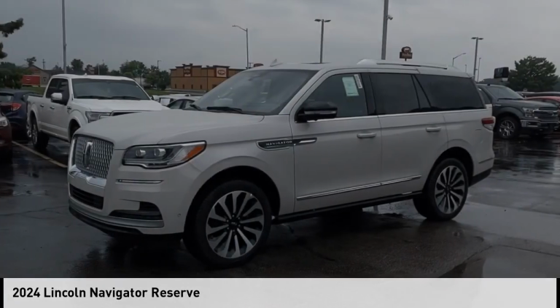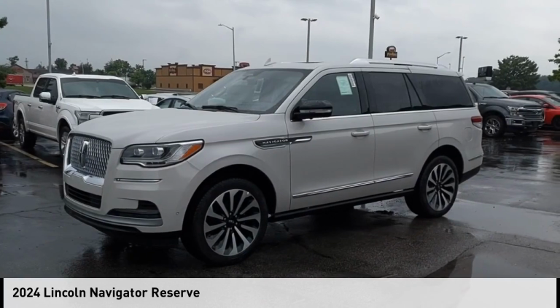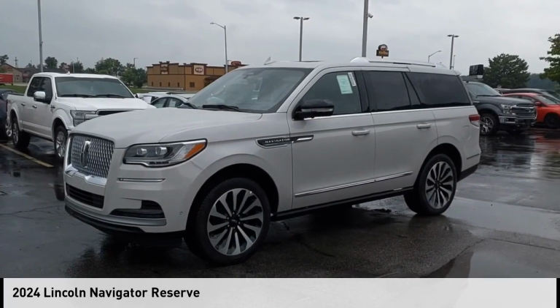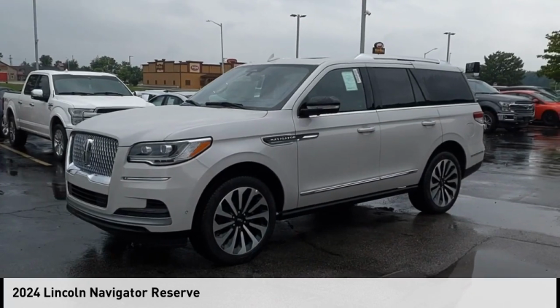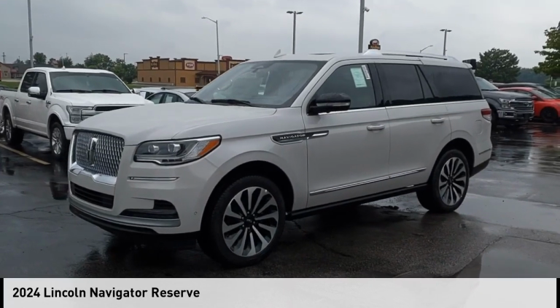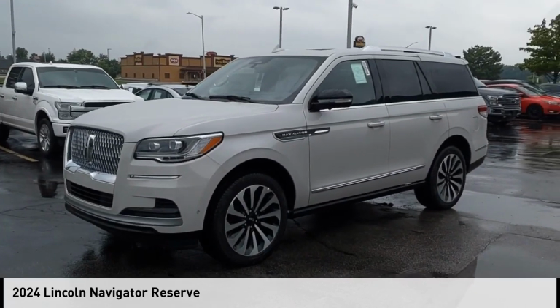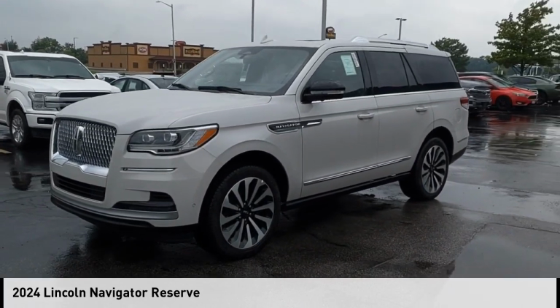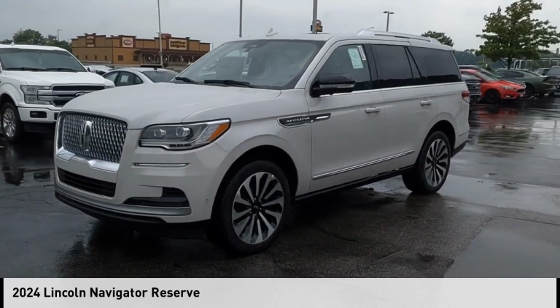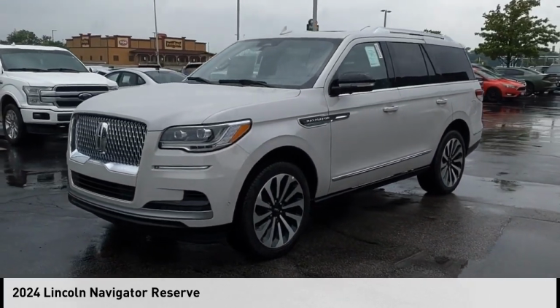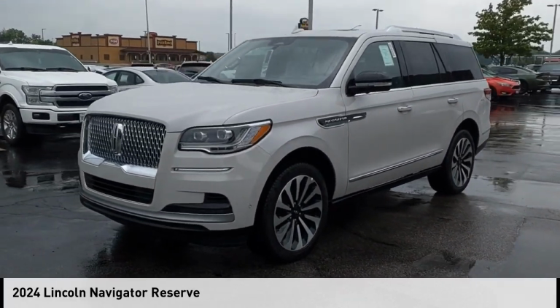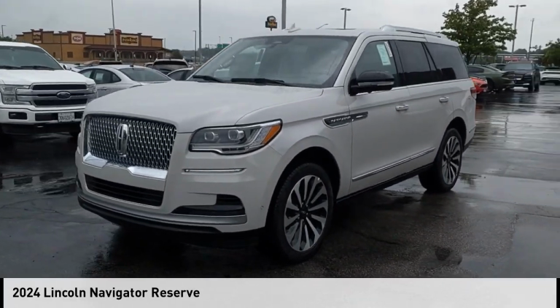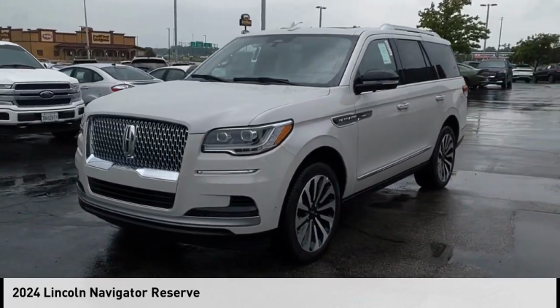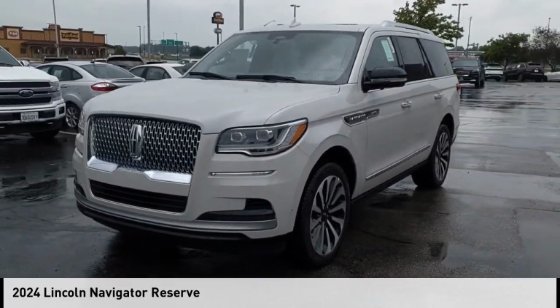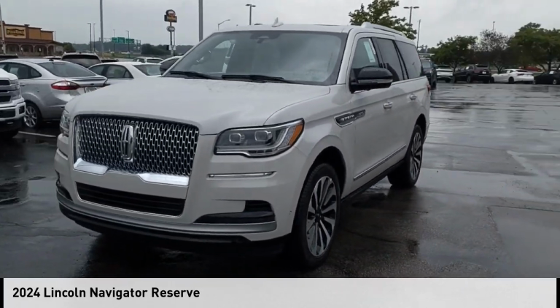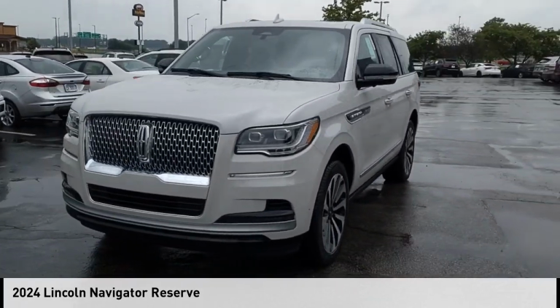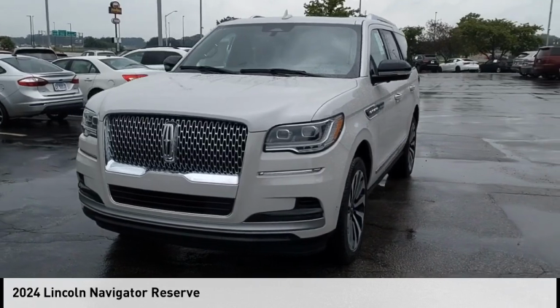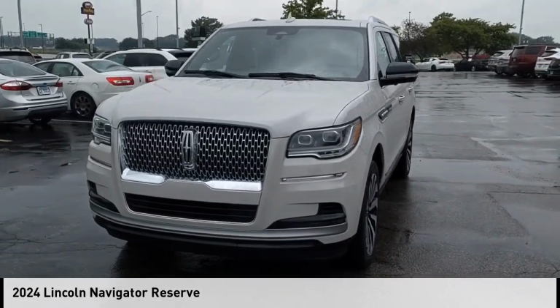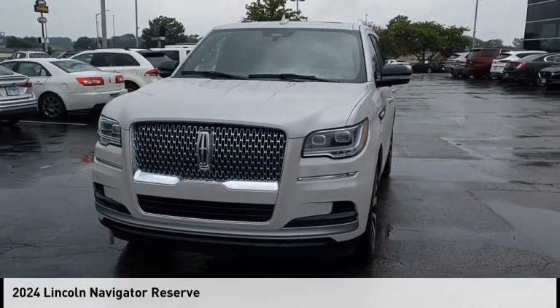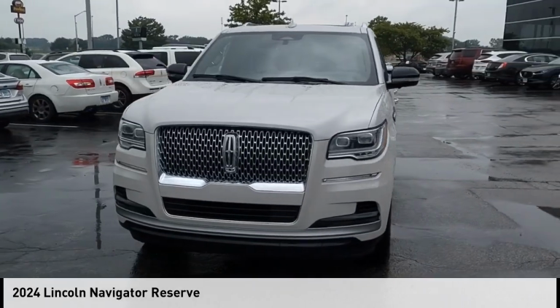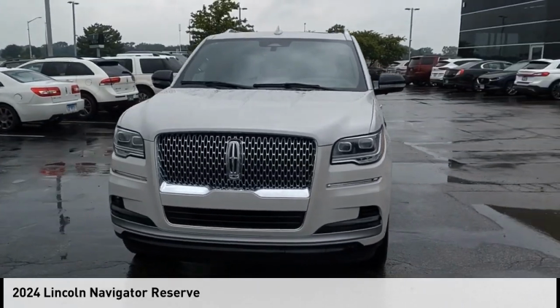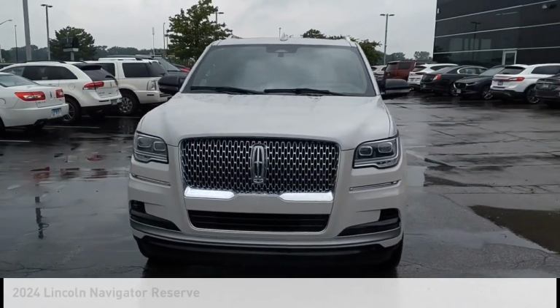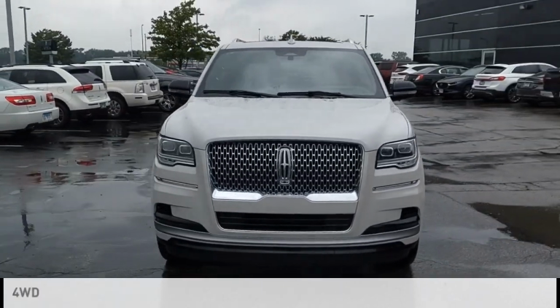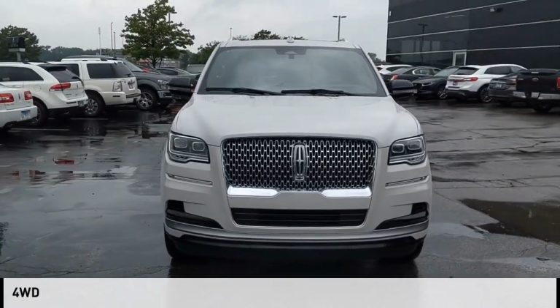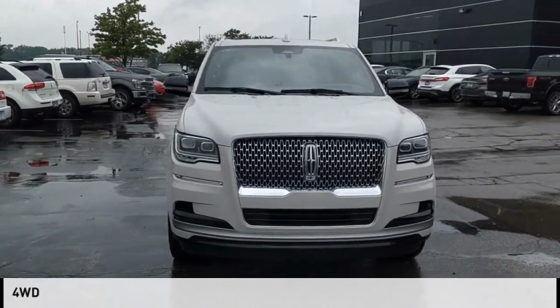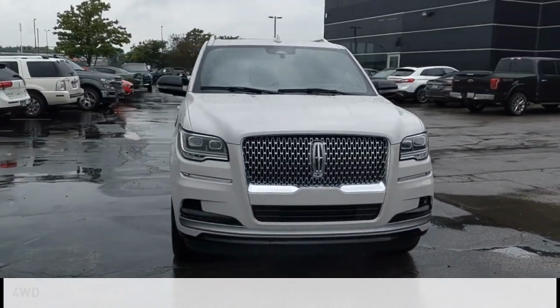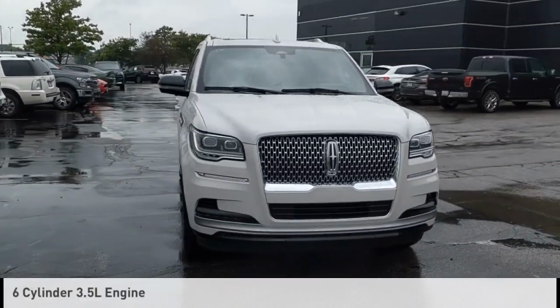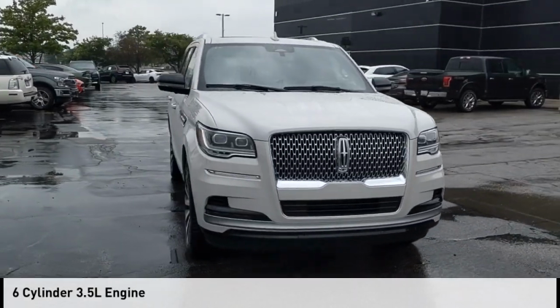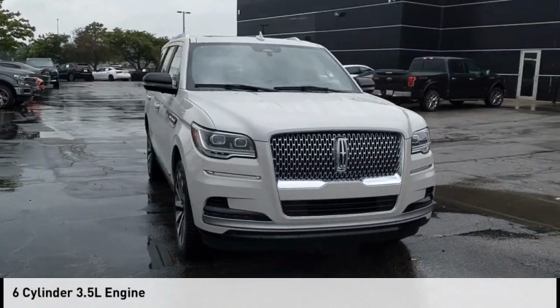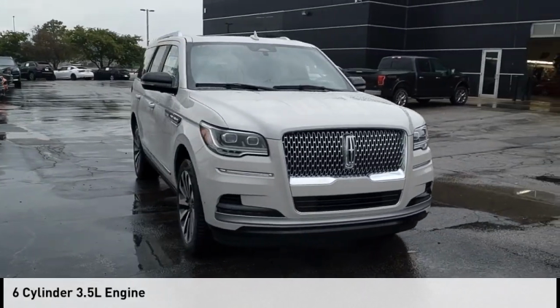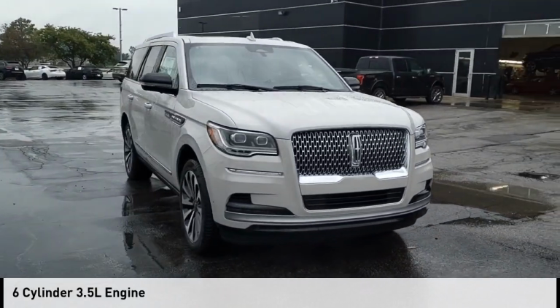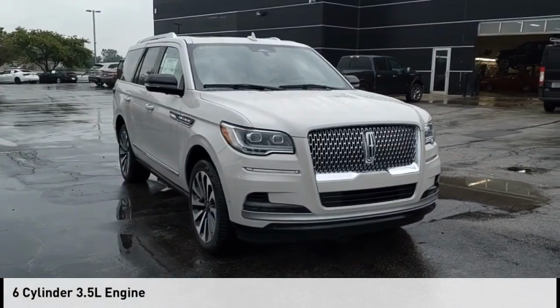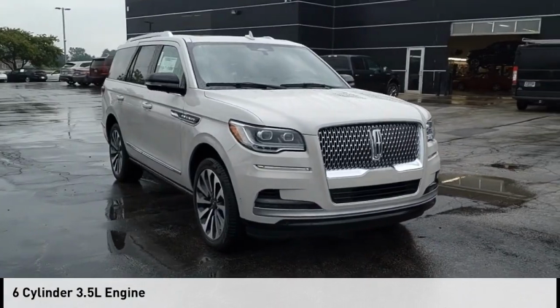Looking for the right vehicle? Check out the 2024 Lincoln Navigator. This vehicle is powered by a four-wheel drive, six-cylinder, 3.5-liter engine.